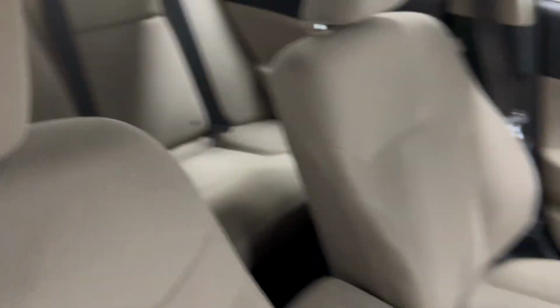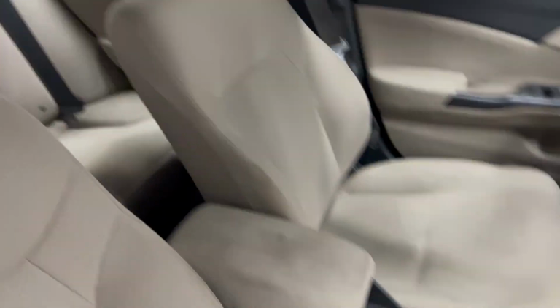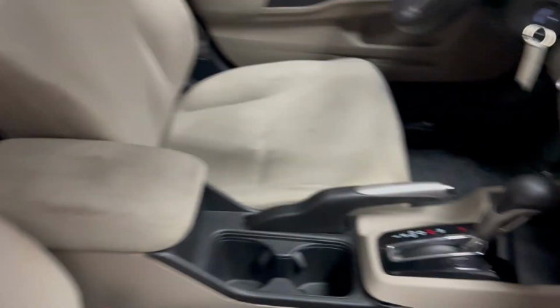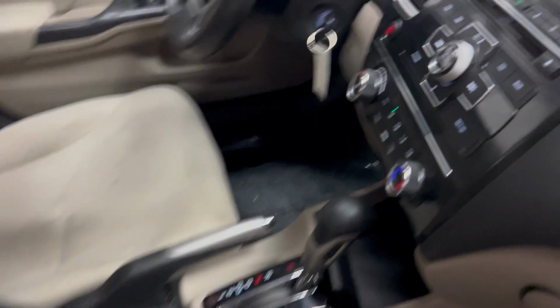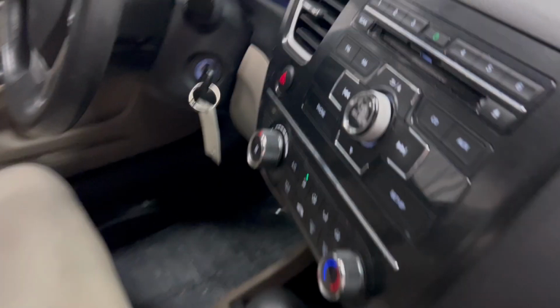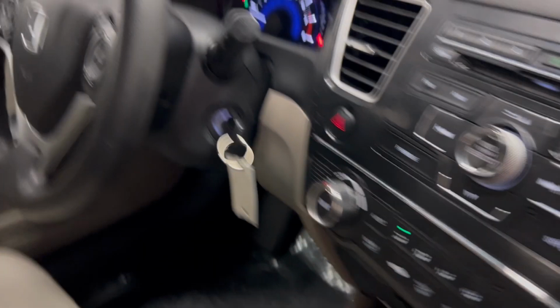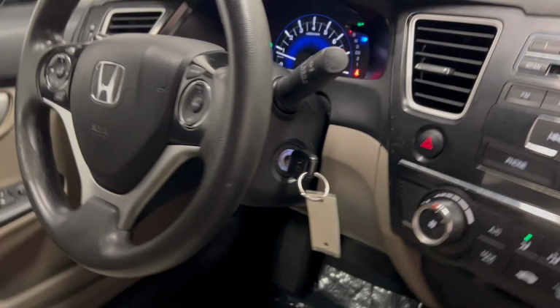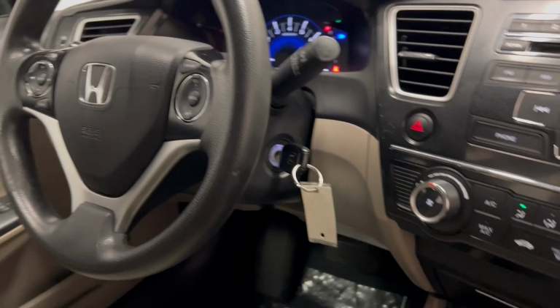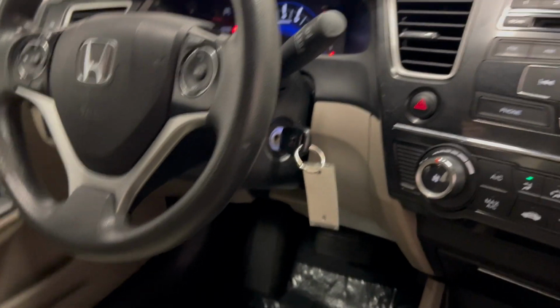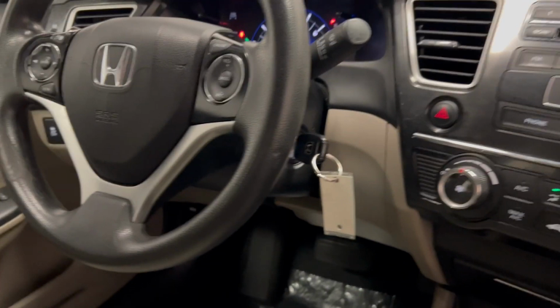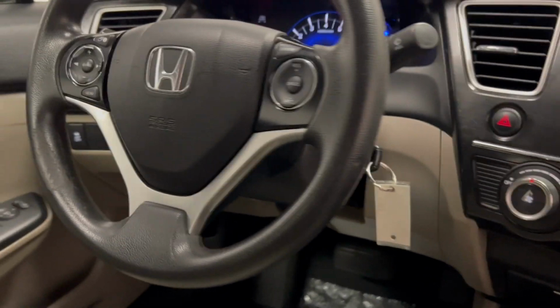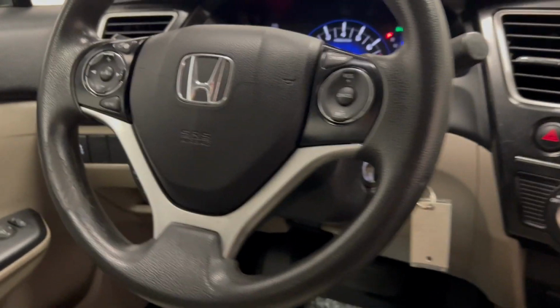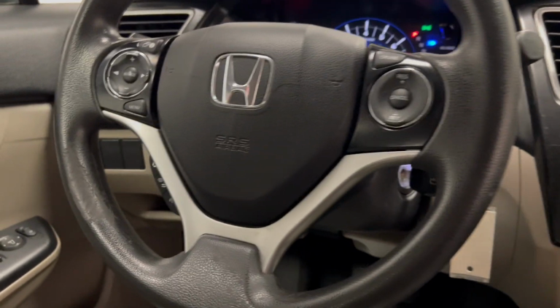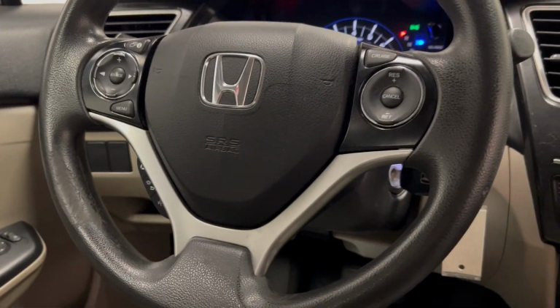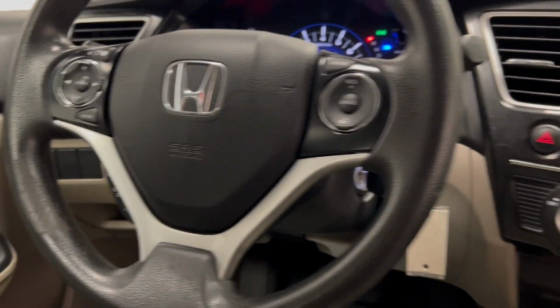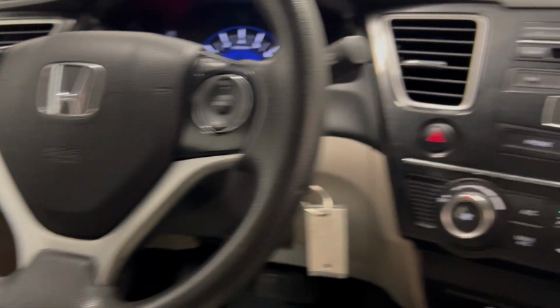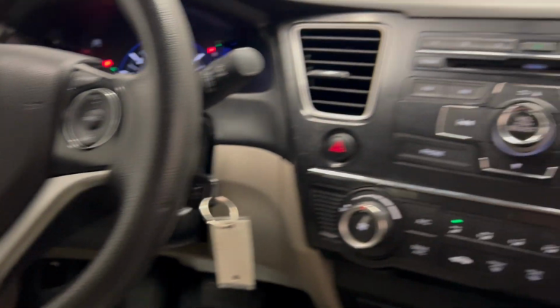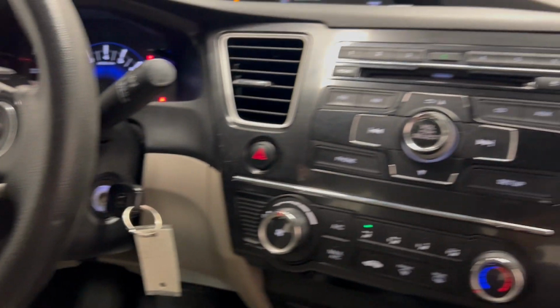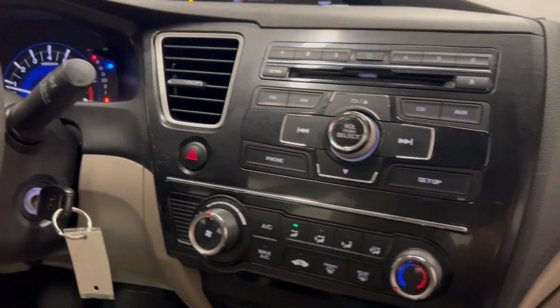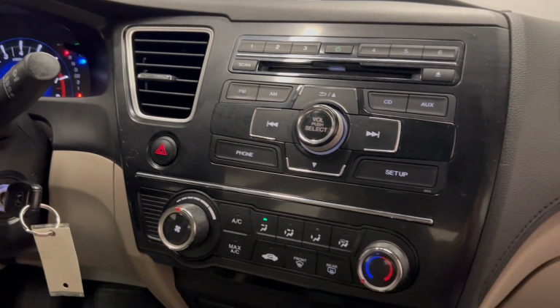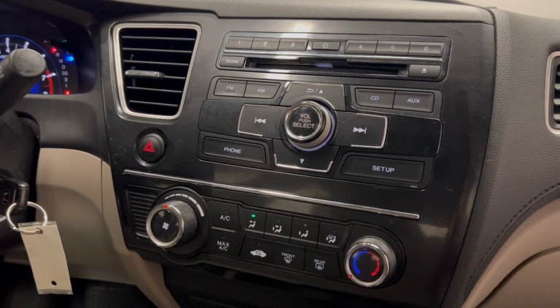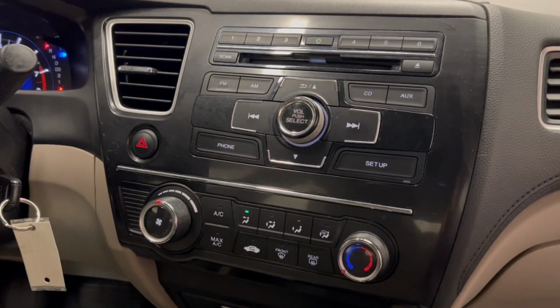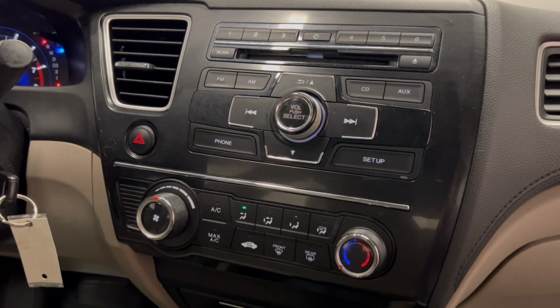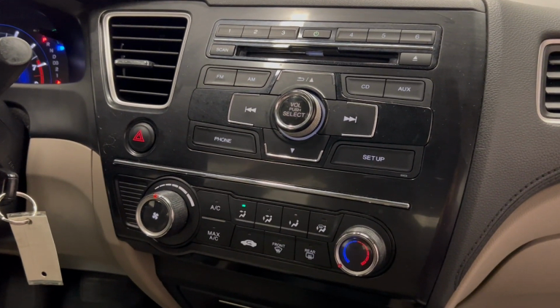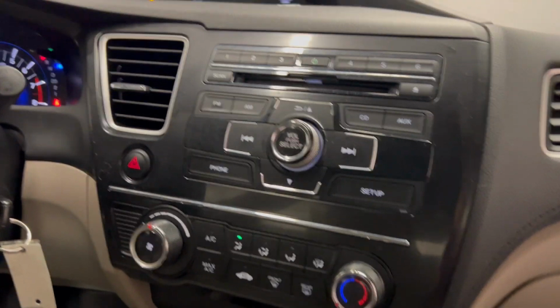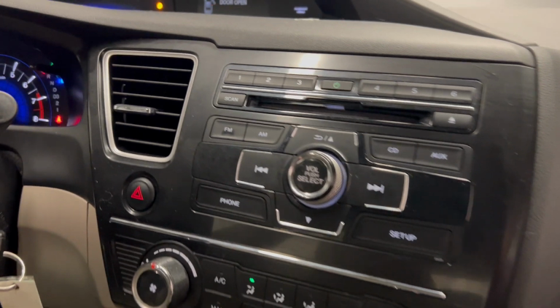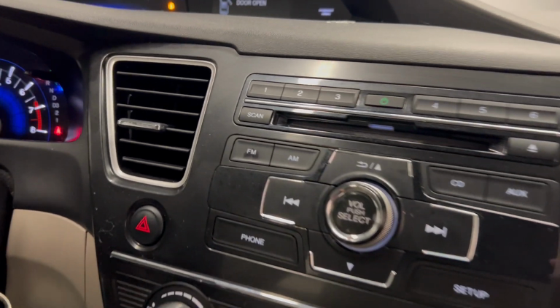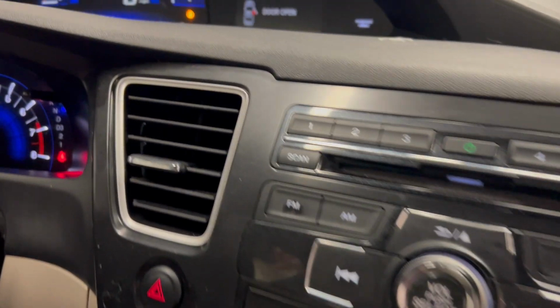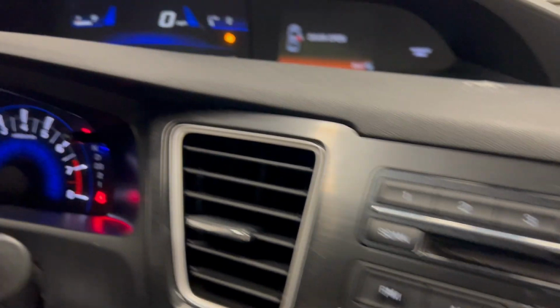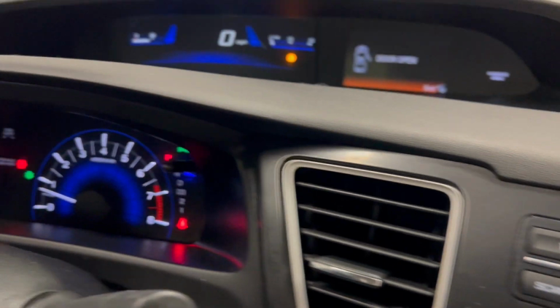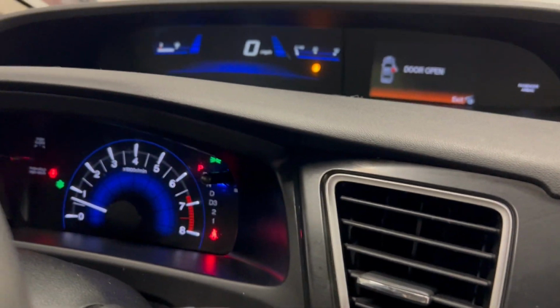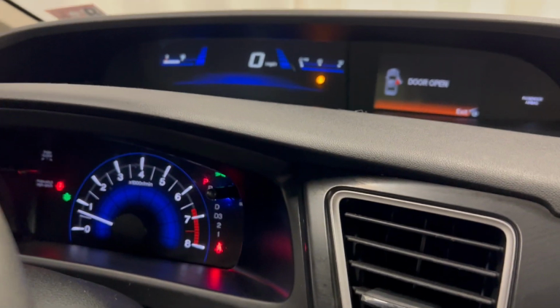We have power door locks, windows, and mirrors, stereo controls on the steering wheel, a six disc CD player, auxiliary input — love this display.